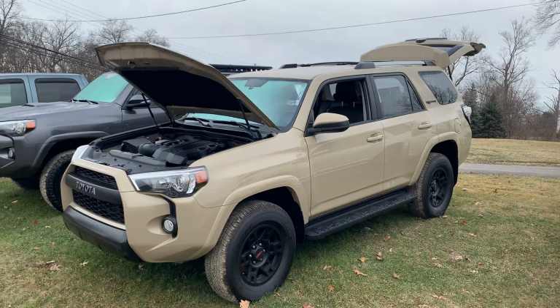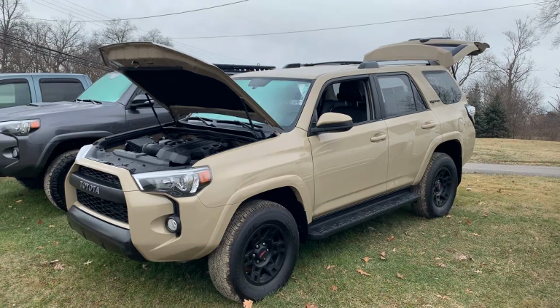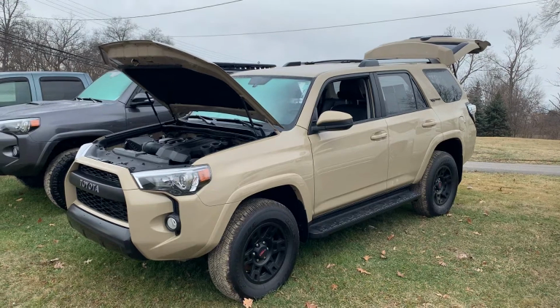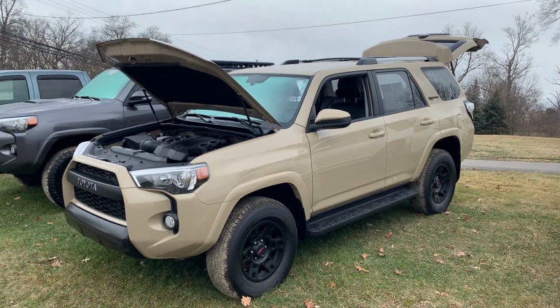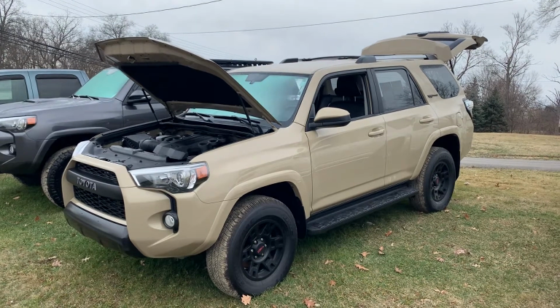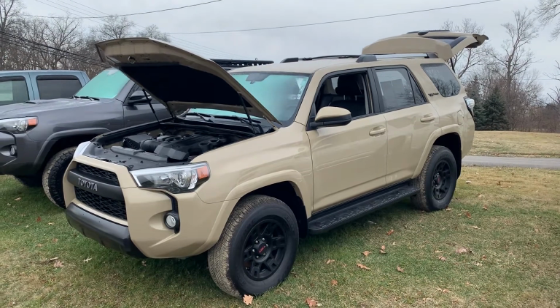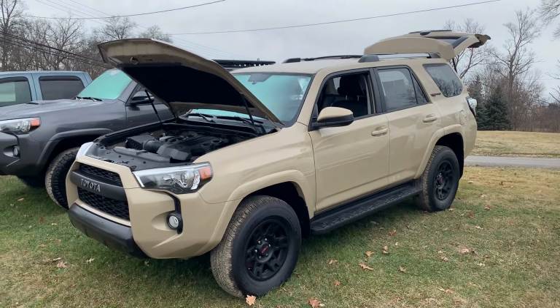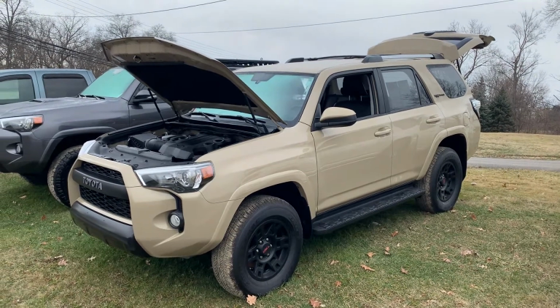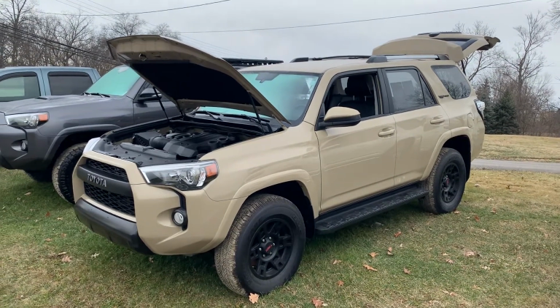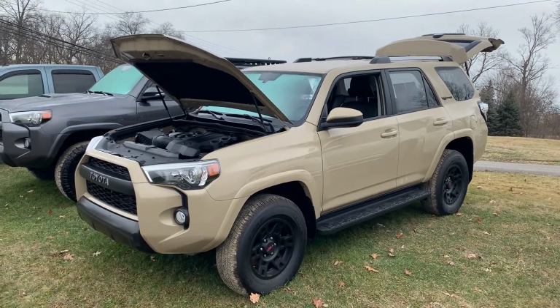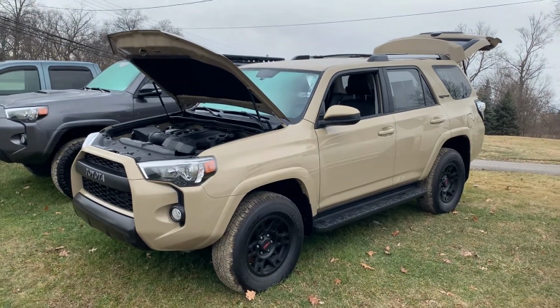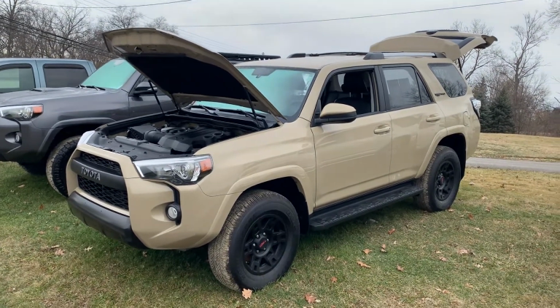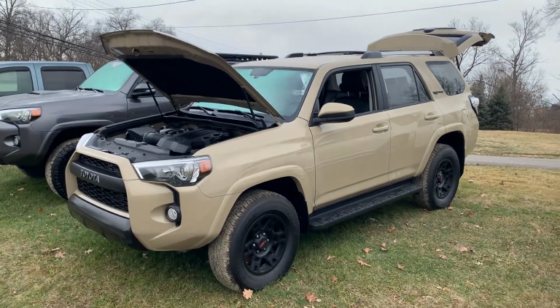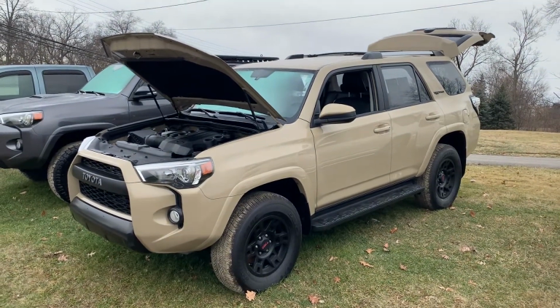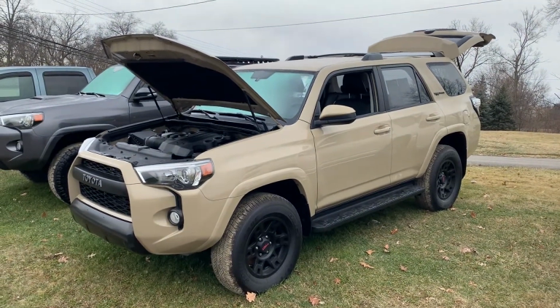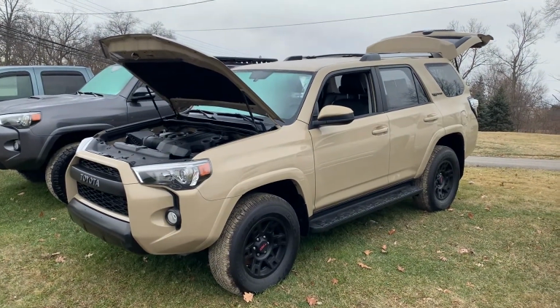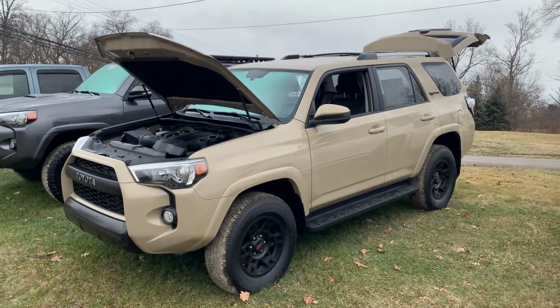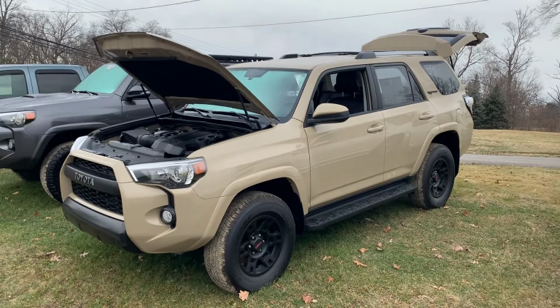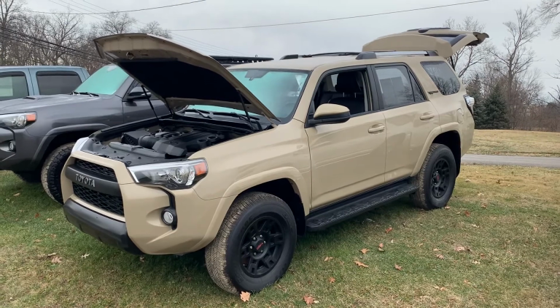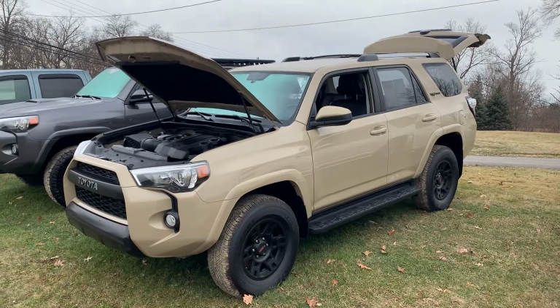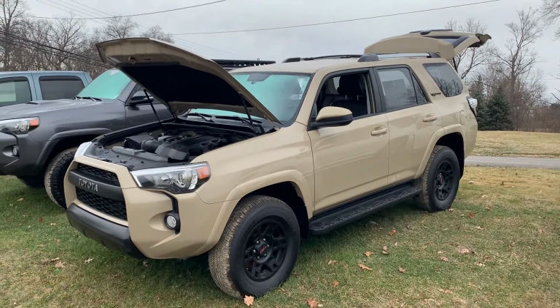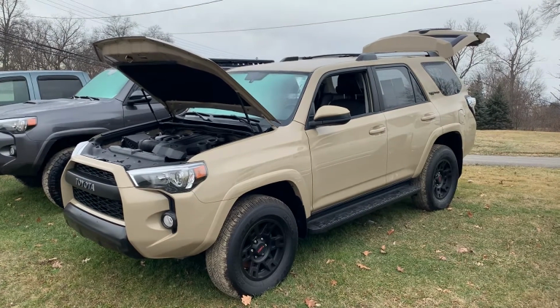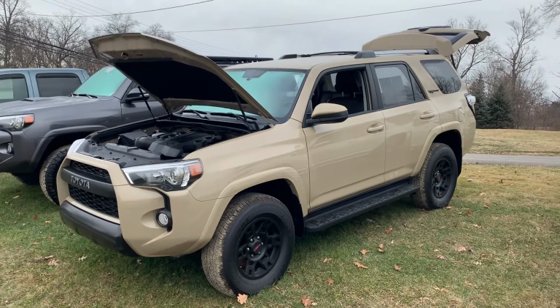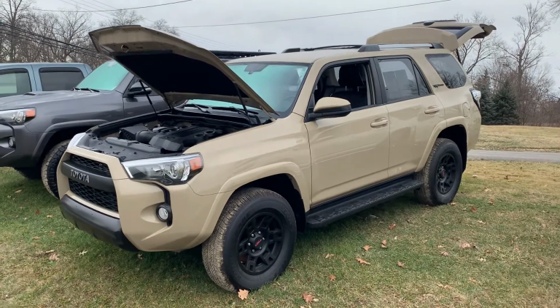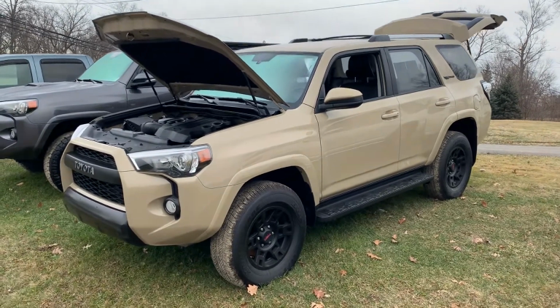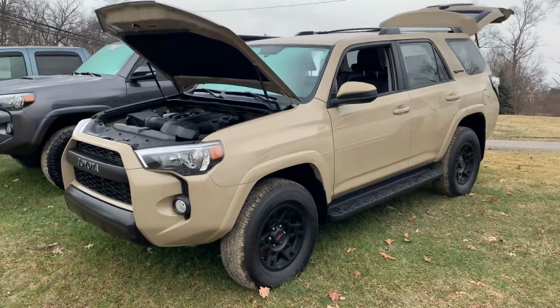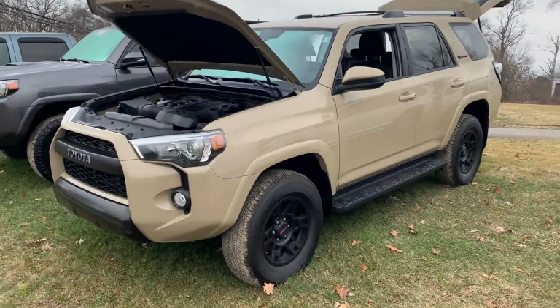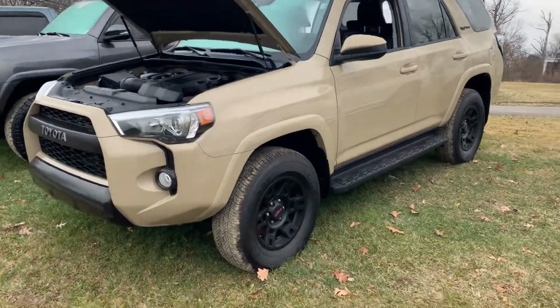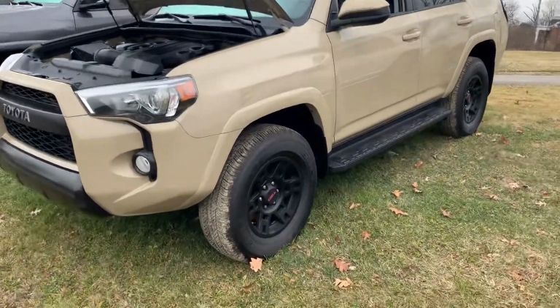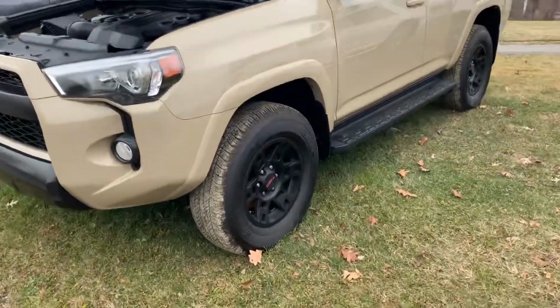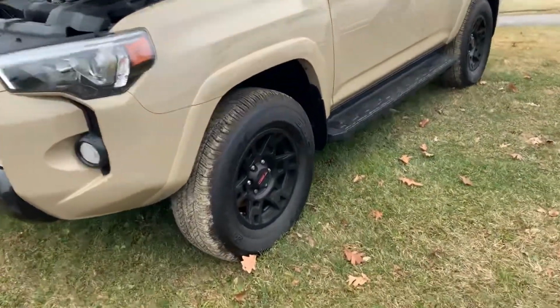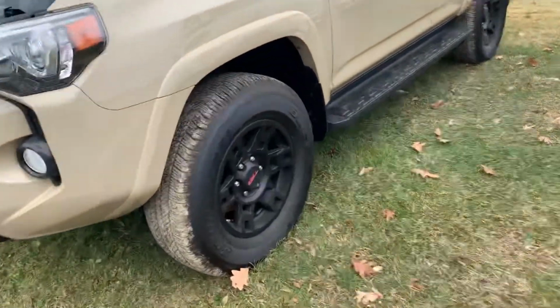Luke, just want to take a quick video of that 2016 4Runner you're checking out online. So I got it started up here, got it a little opened up, and I can jump right in it for you.